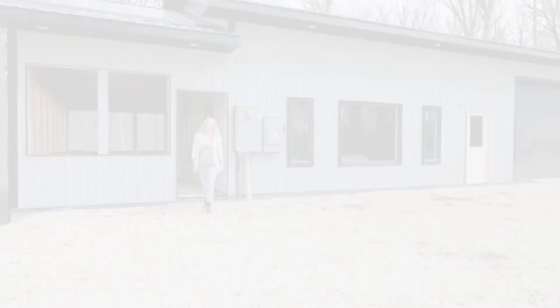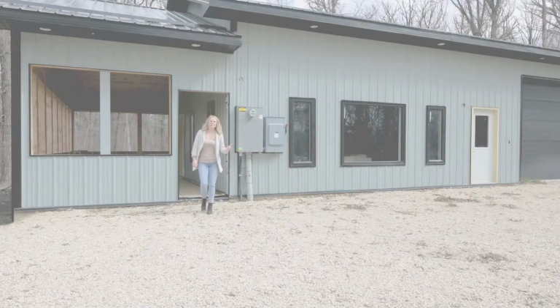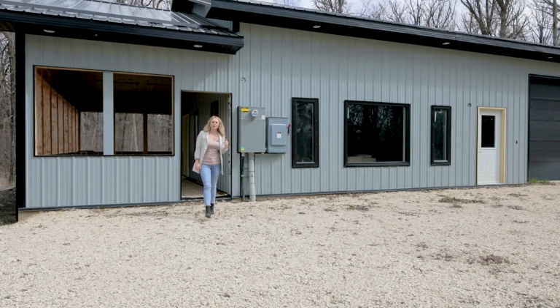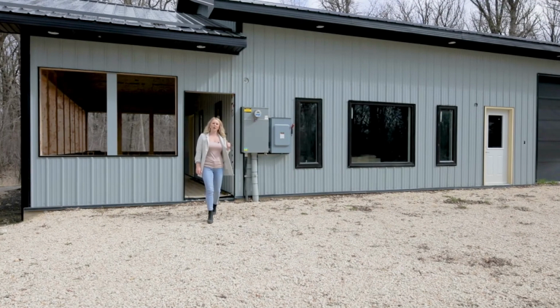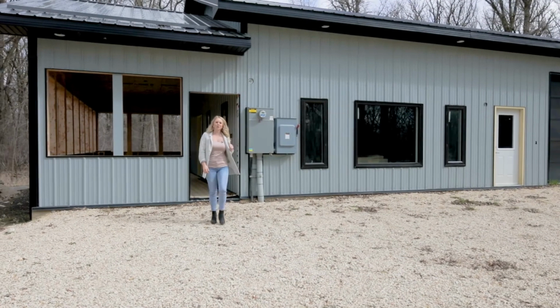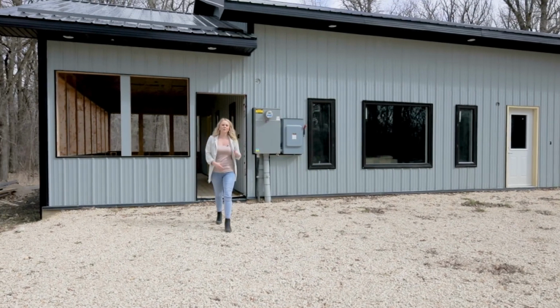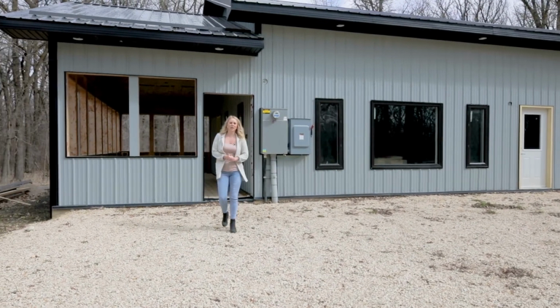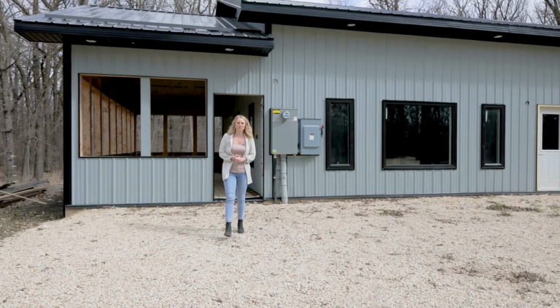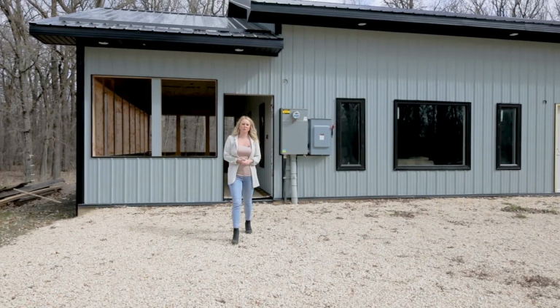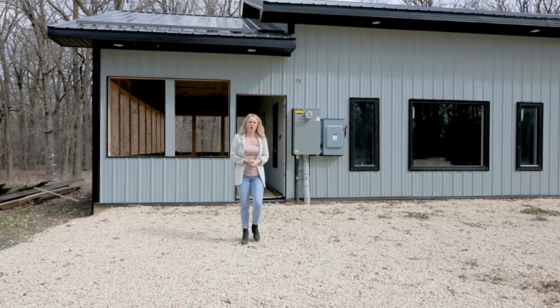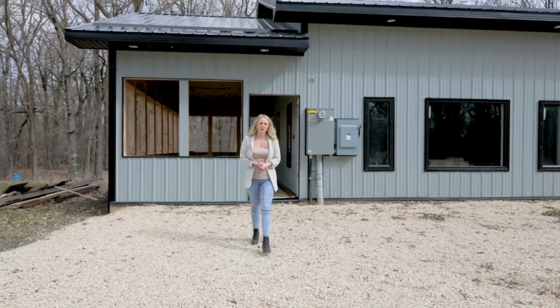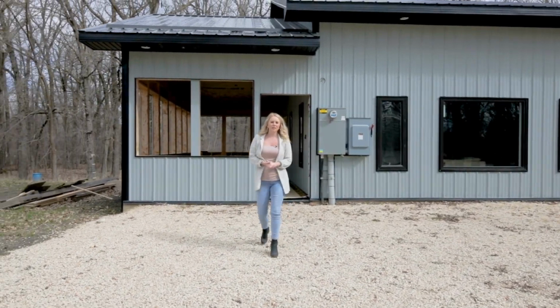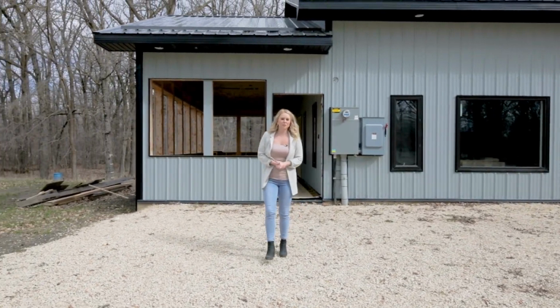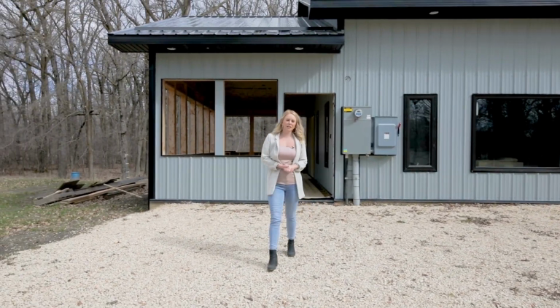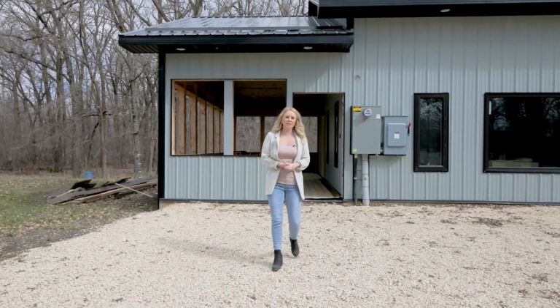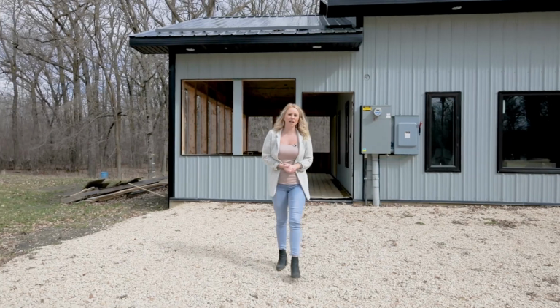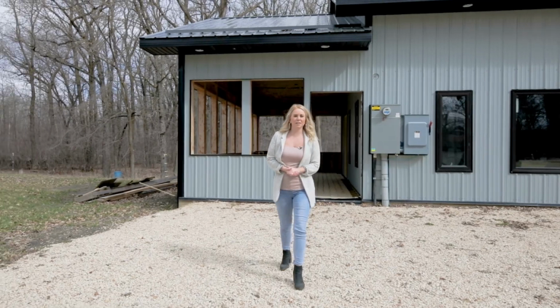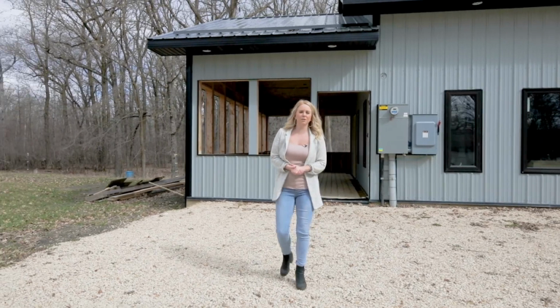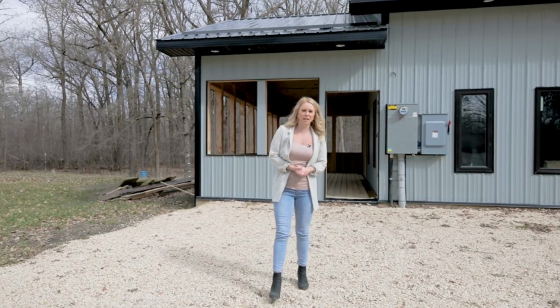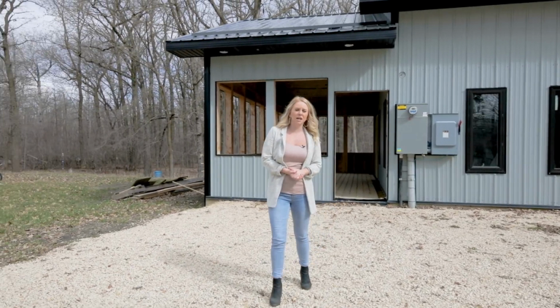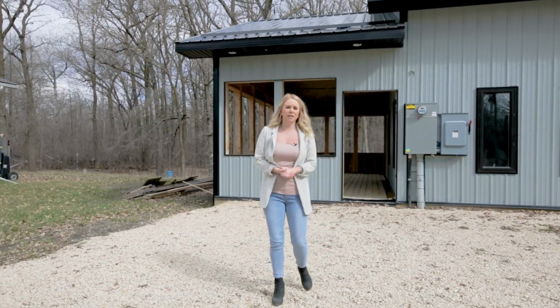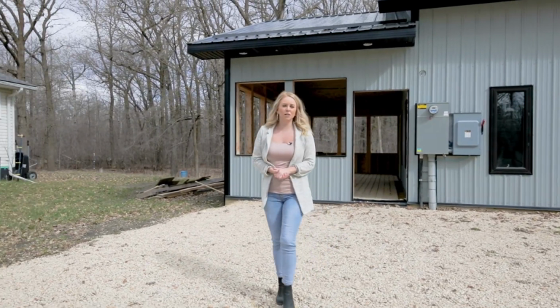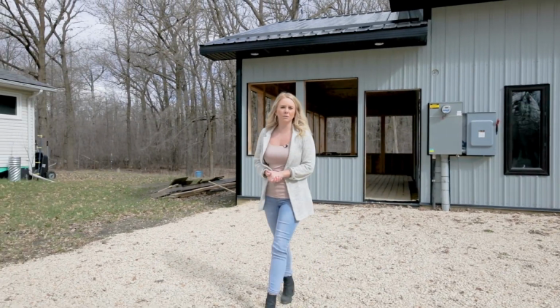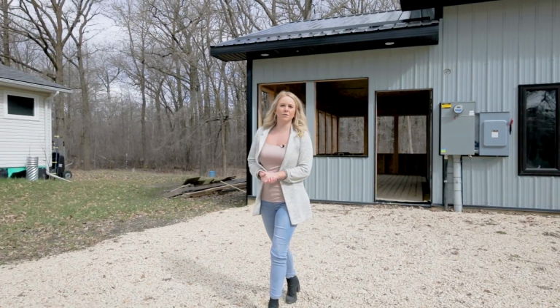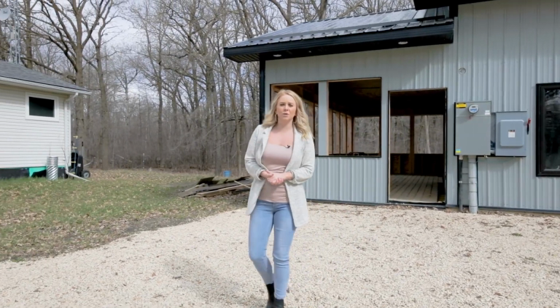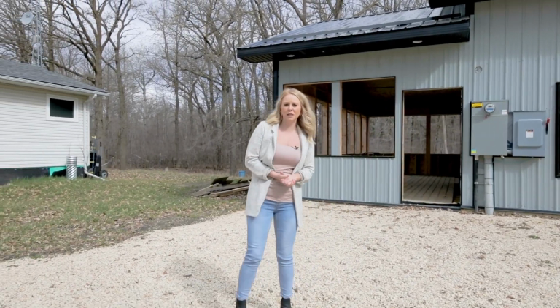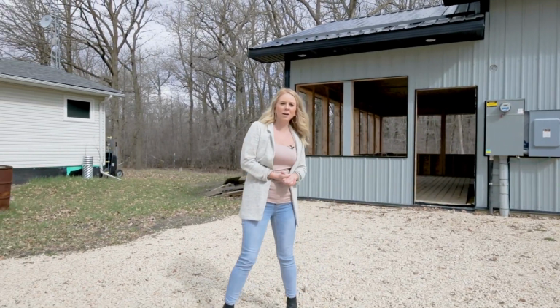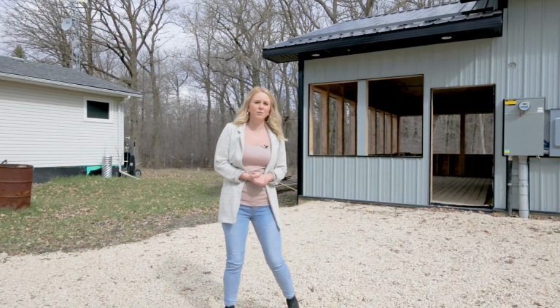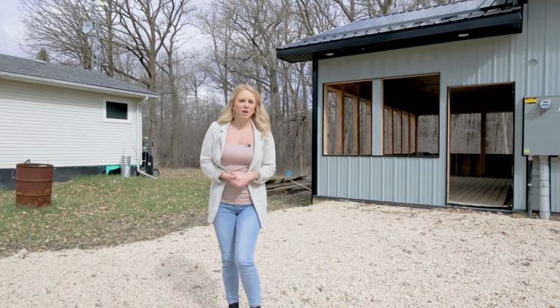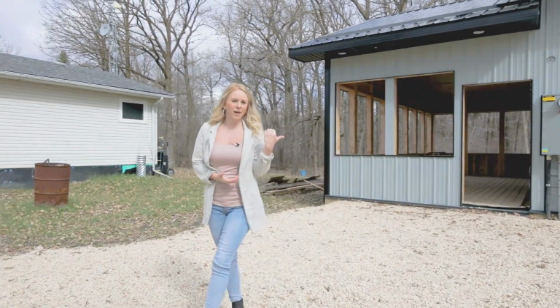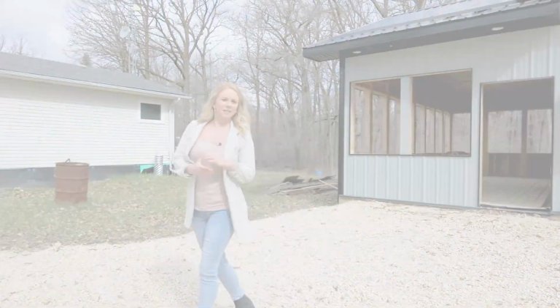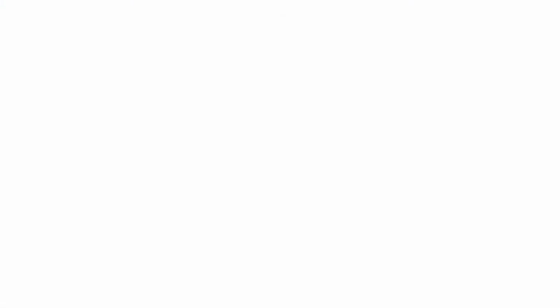Behind me we have a brand new 1,500 square foot shop. It's completely insulated and has in-floor heat, as well as plumbed in for a three-piece bathroom. Go on in and take a look.